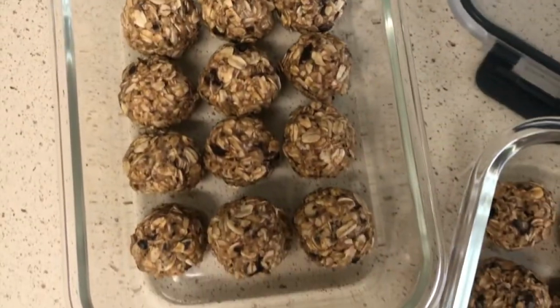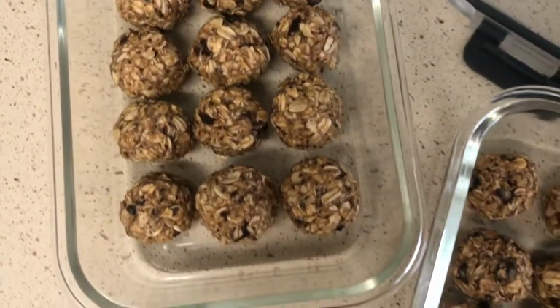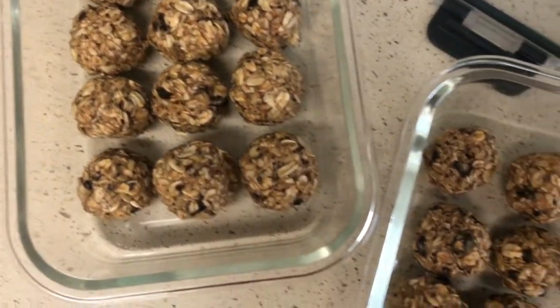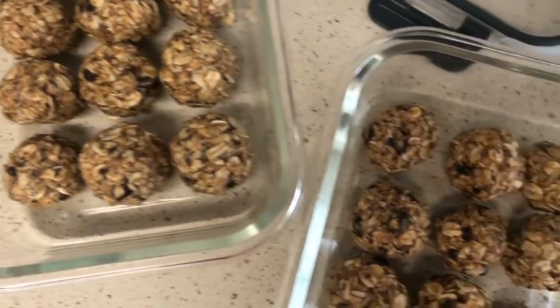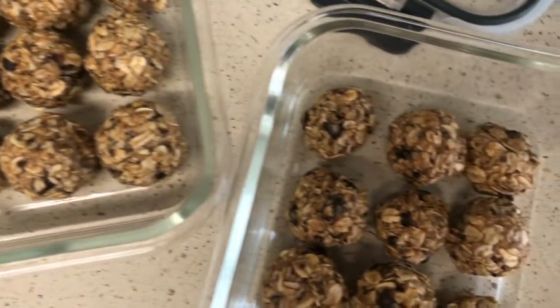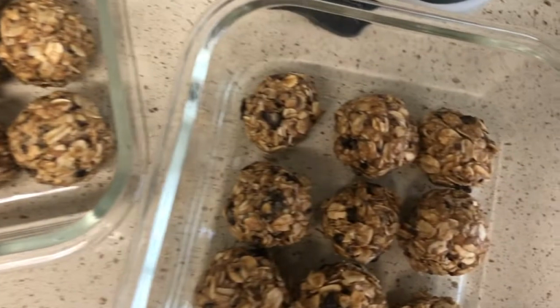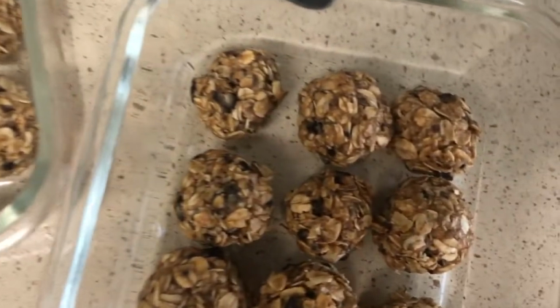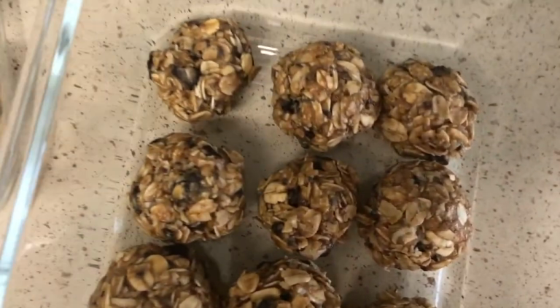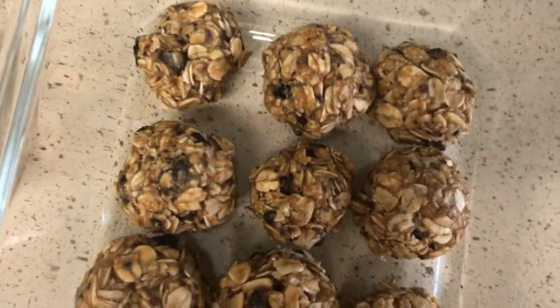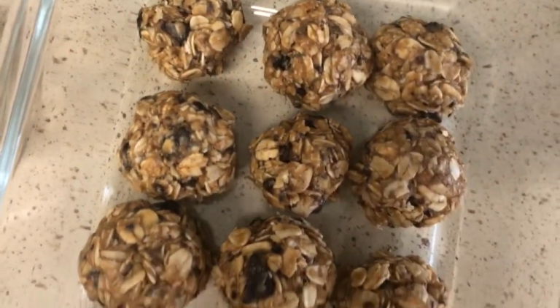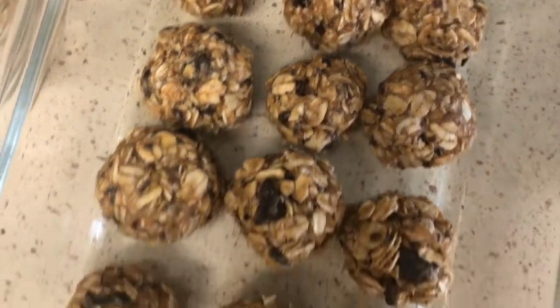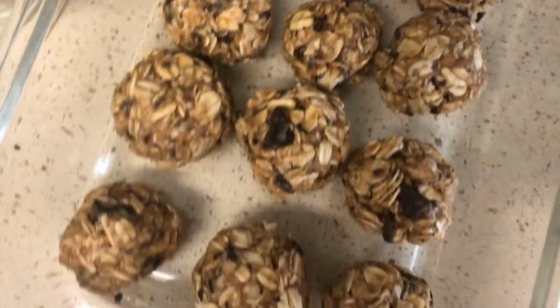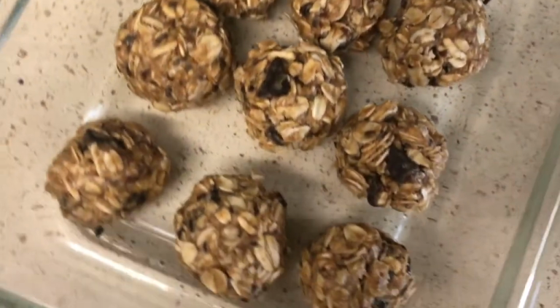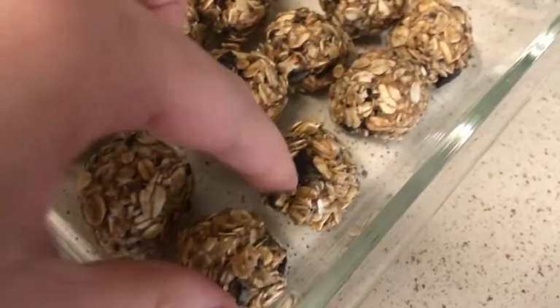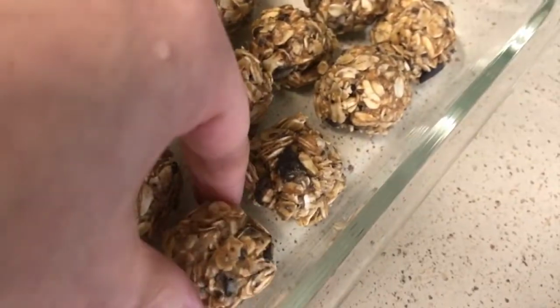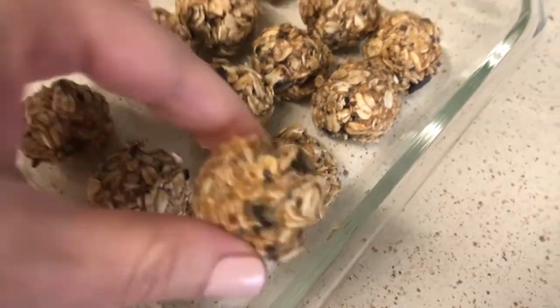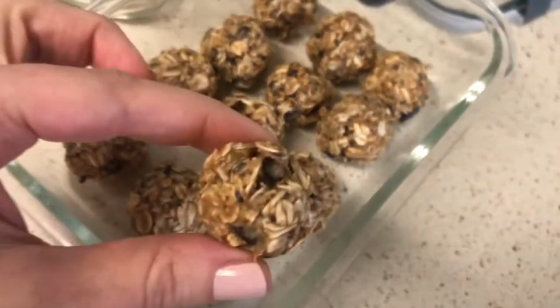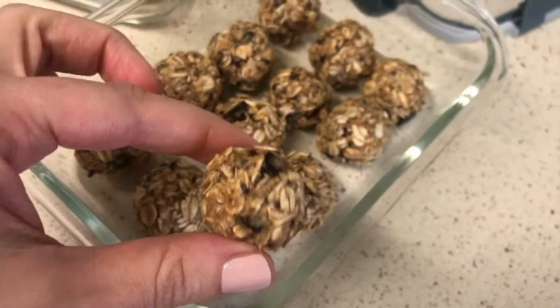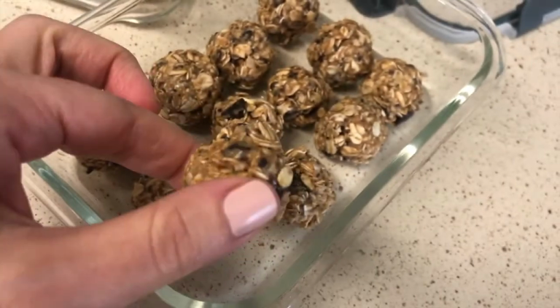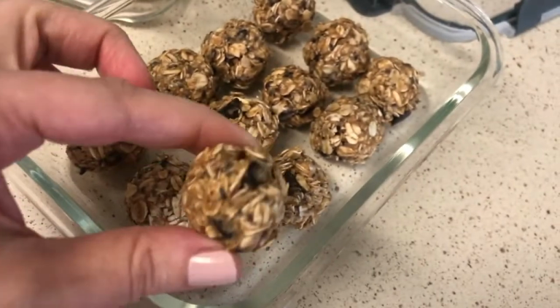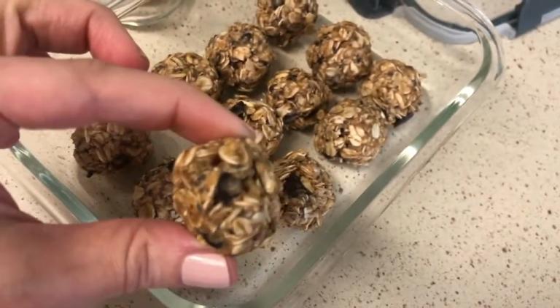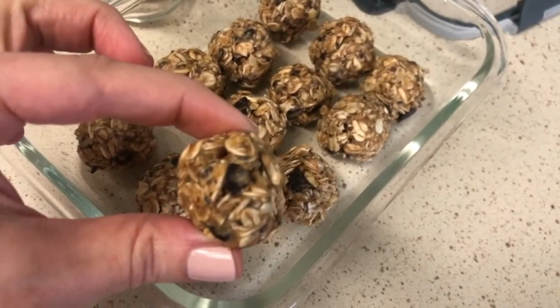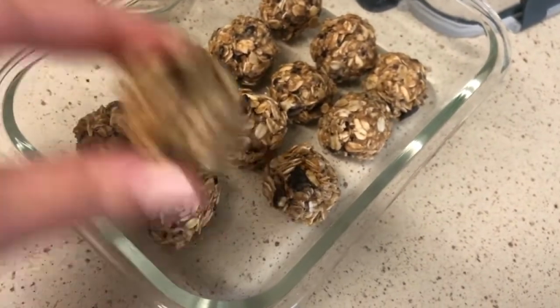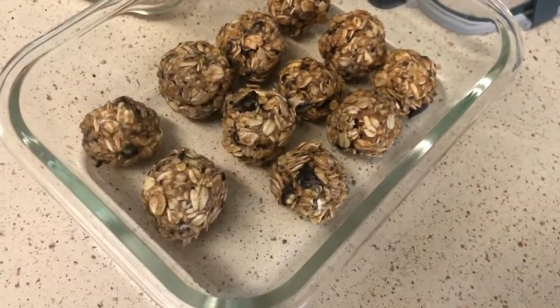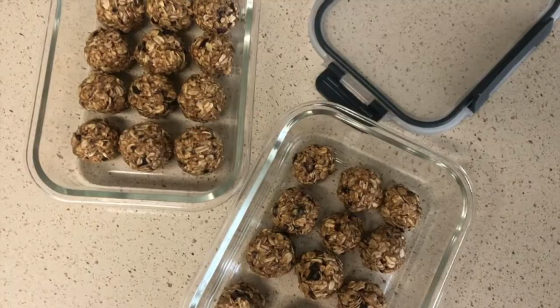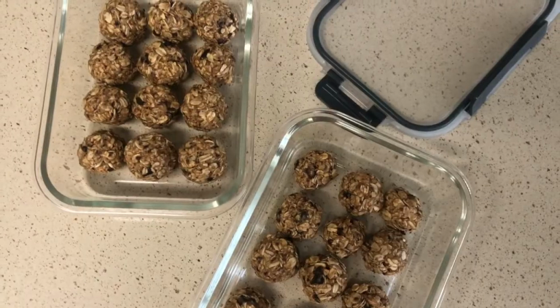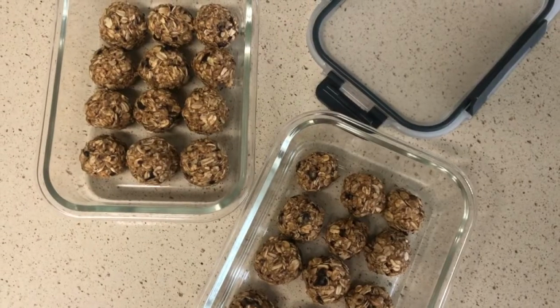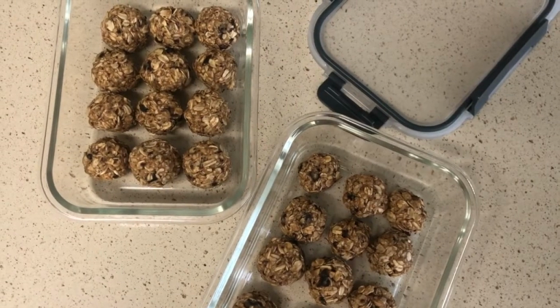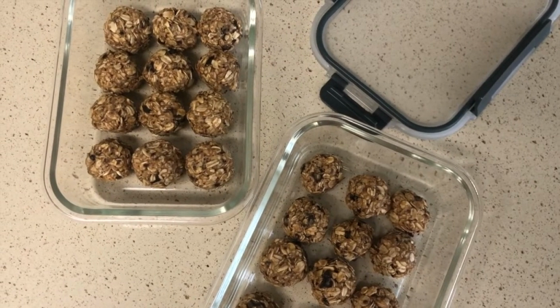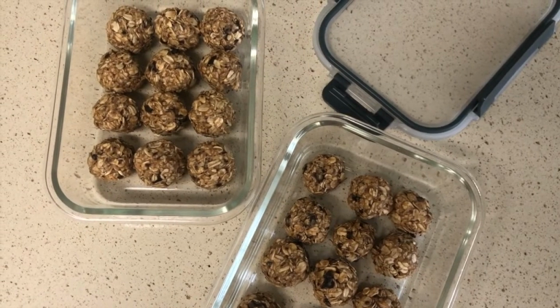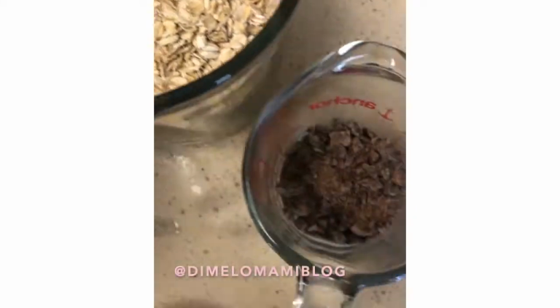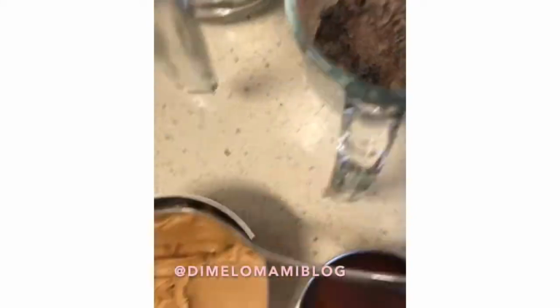Here we have some energy balls that I made the night before with Jasan. It was super fun to make. I have a video on my Instagram, so if you guys want the recipe, head over to Instagram at Dímelo Mami blog so you can make it with your little ones as well.